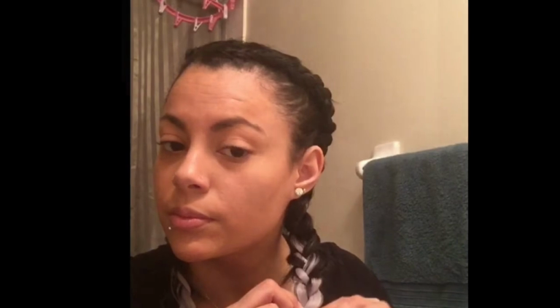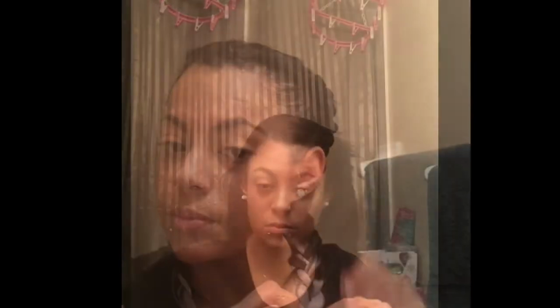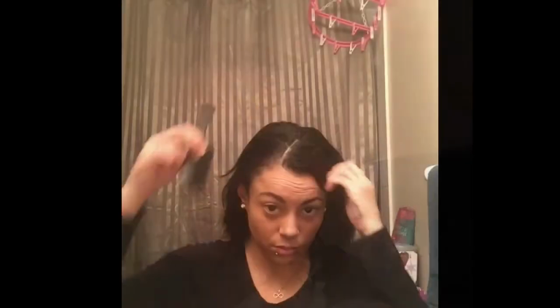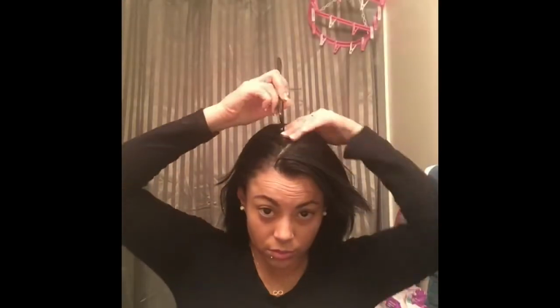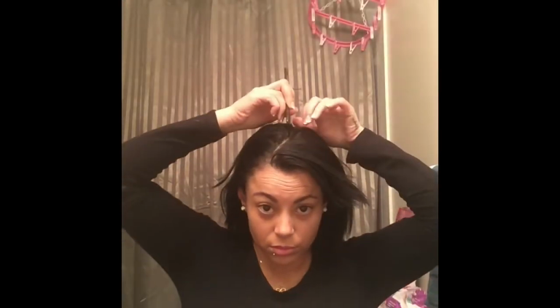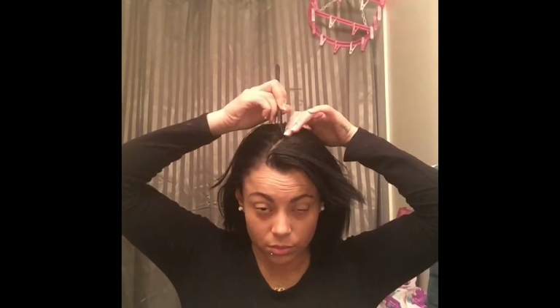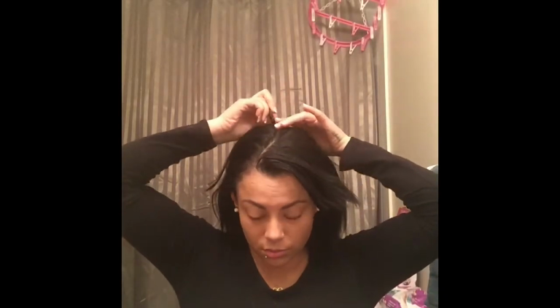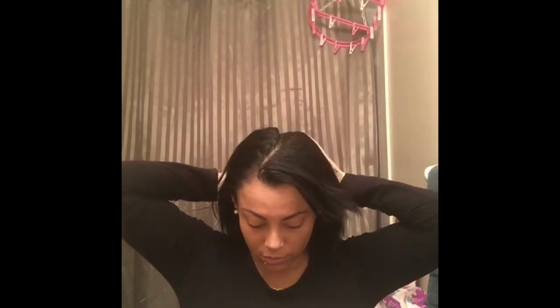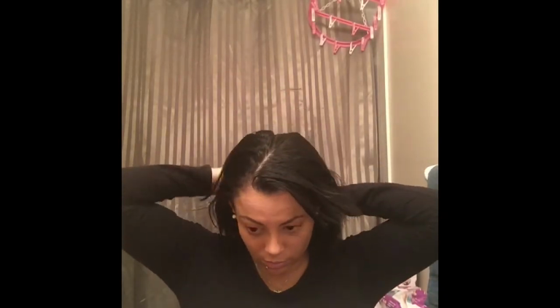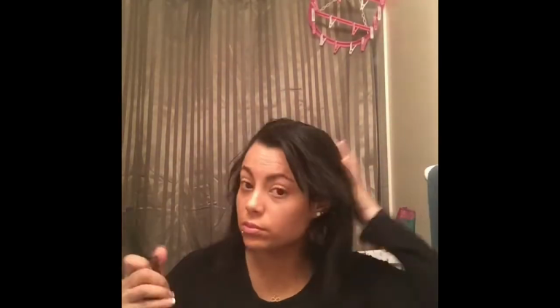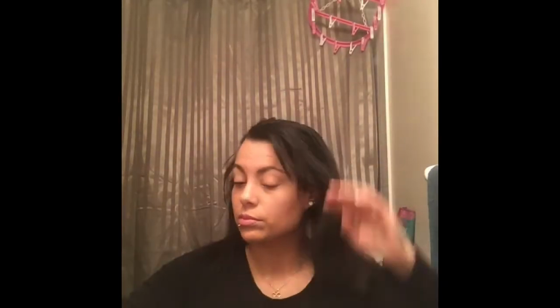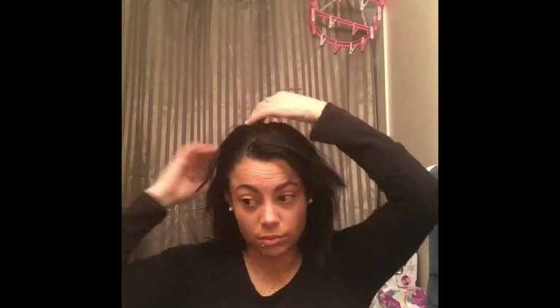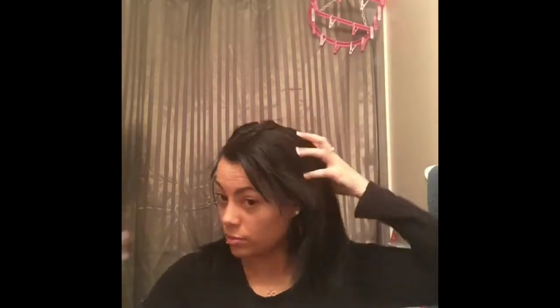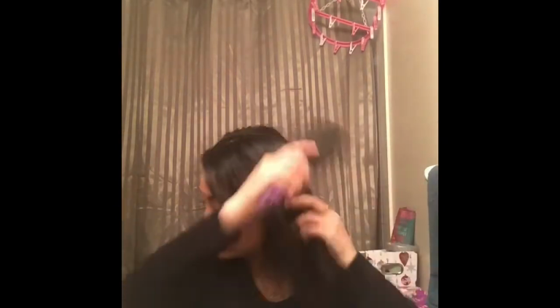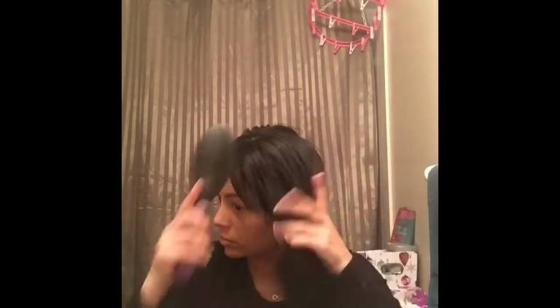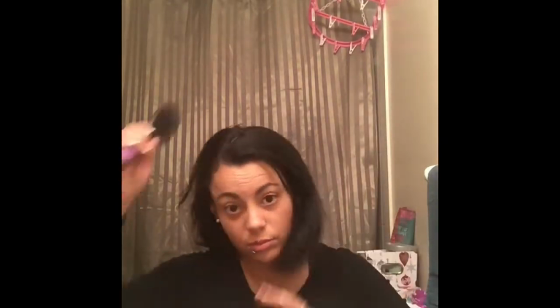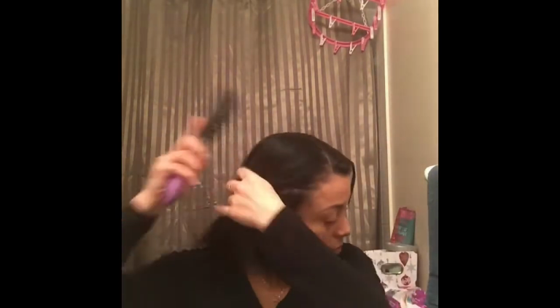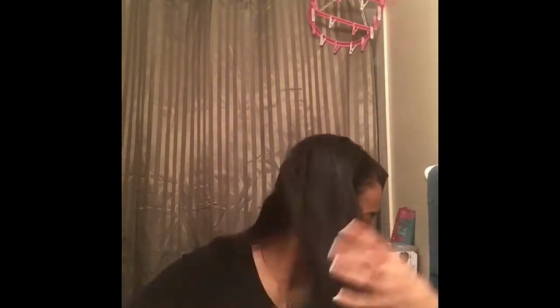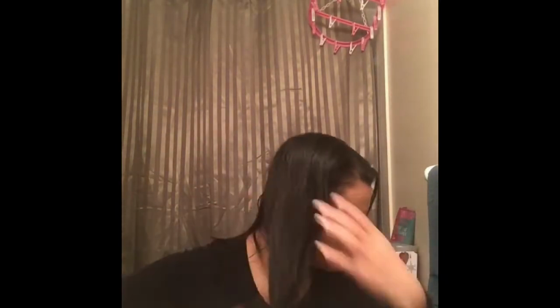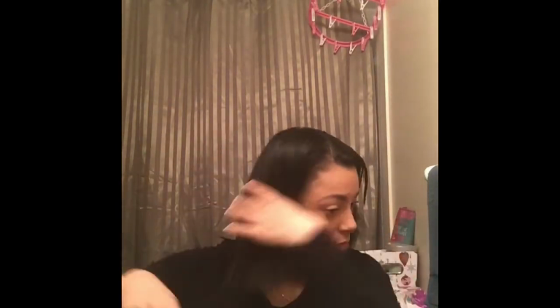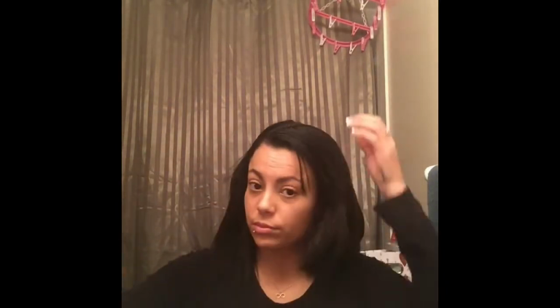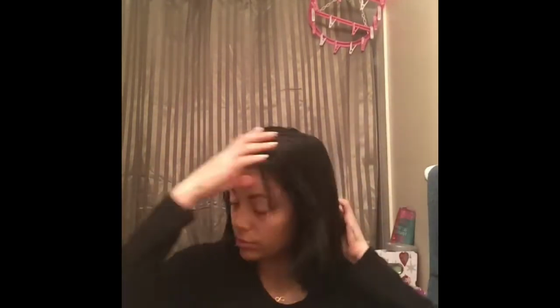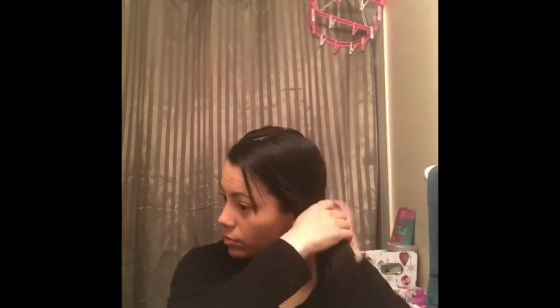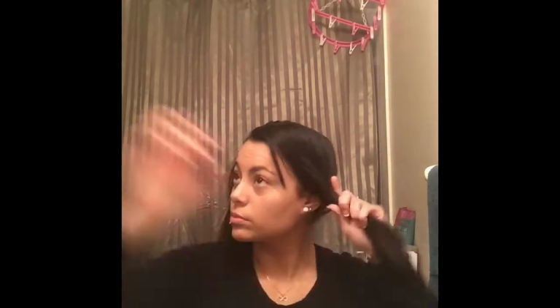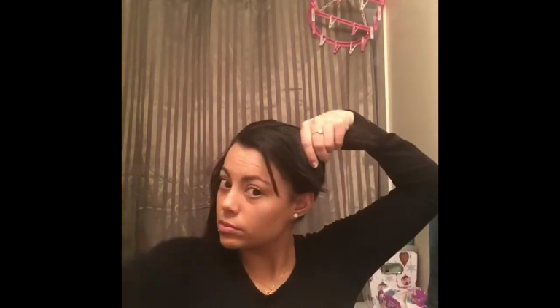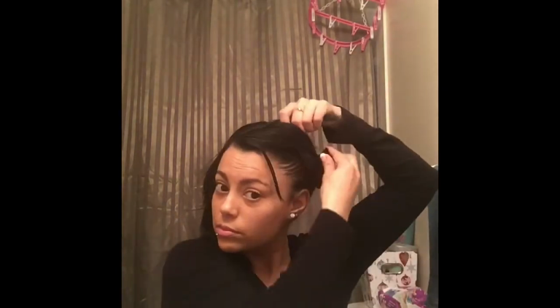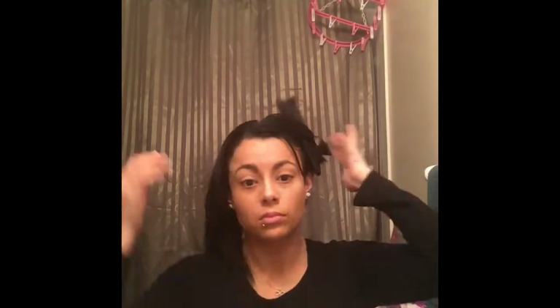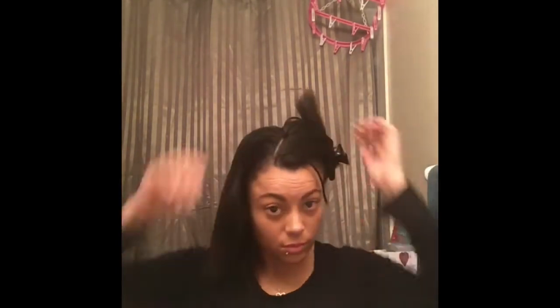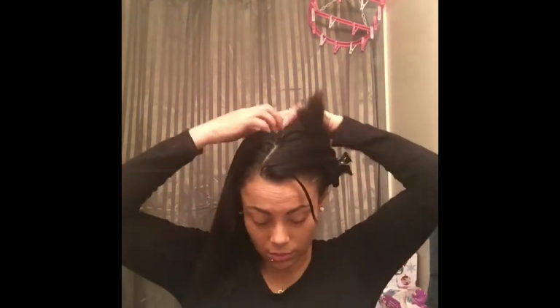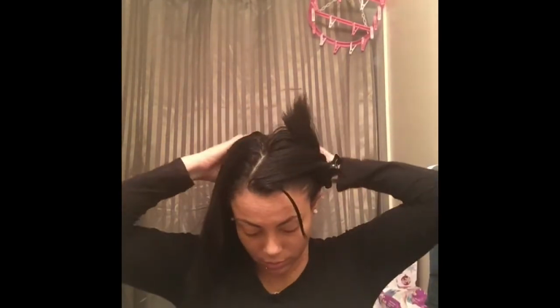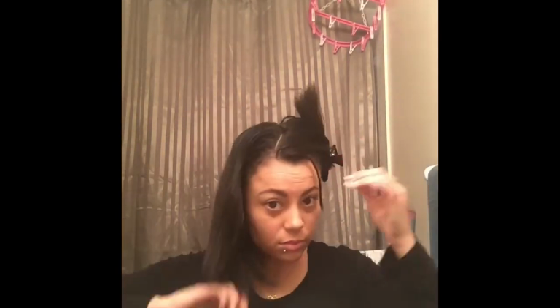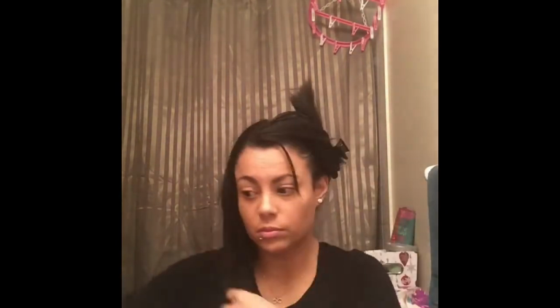Hey guys, so today I'll be showing you how to do two big braids with hair extensions. So you part the hair, comb it through, make sure there's no tangle, split it in two parts, make sure the lines are straight.